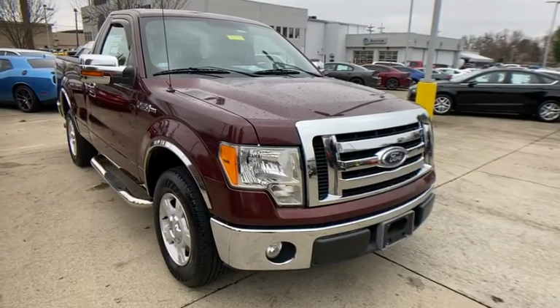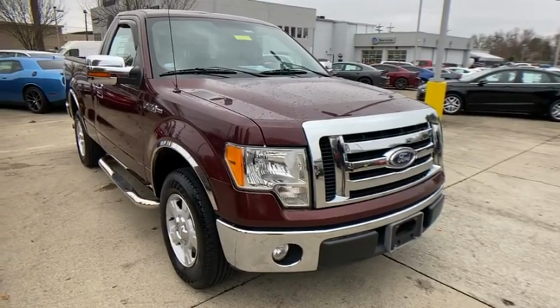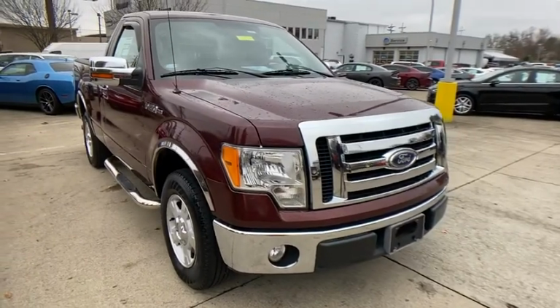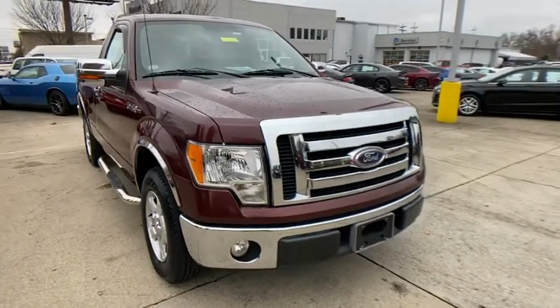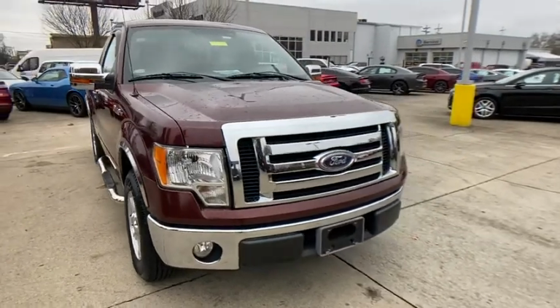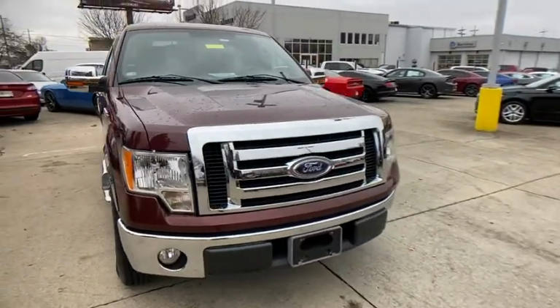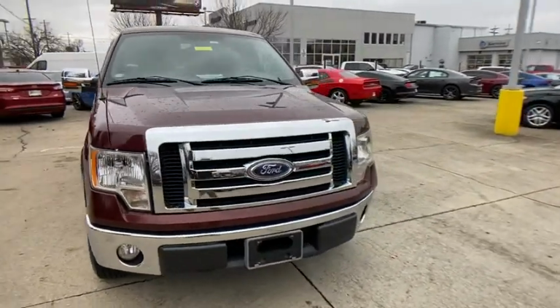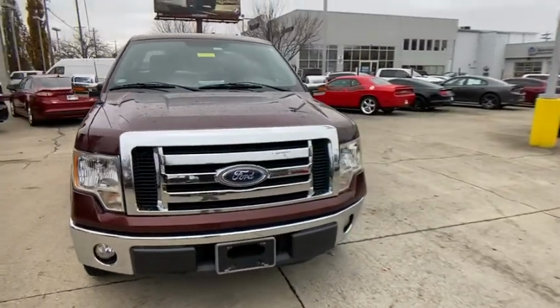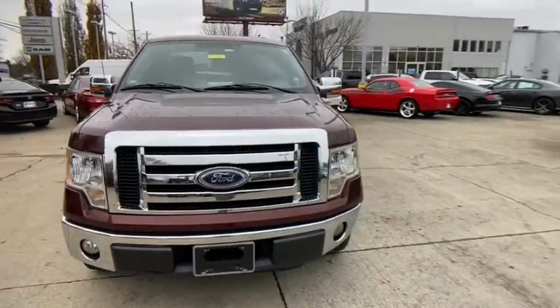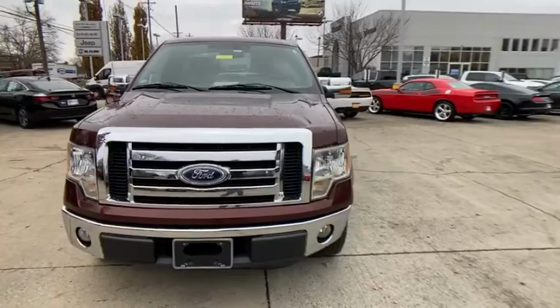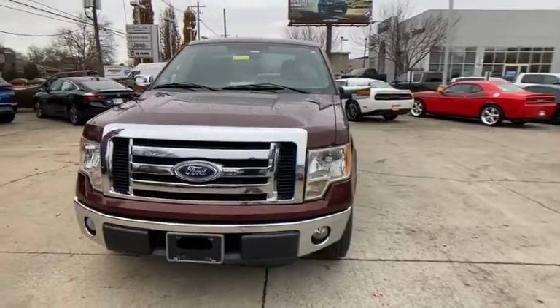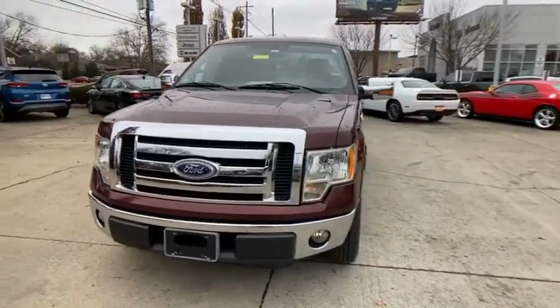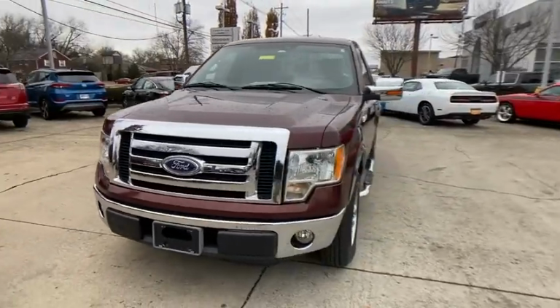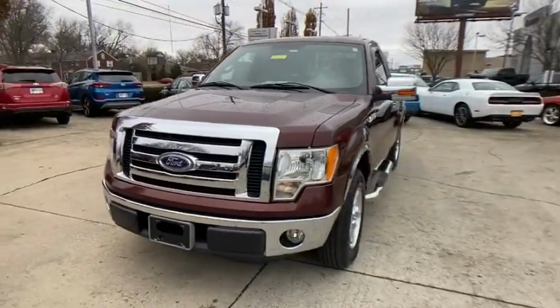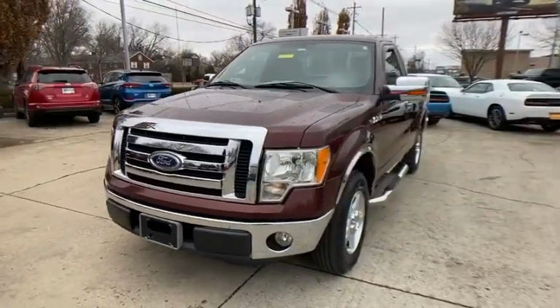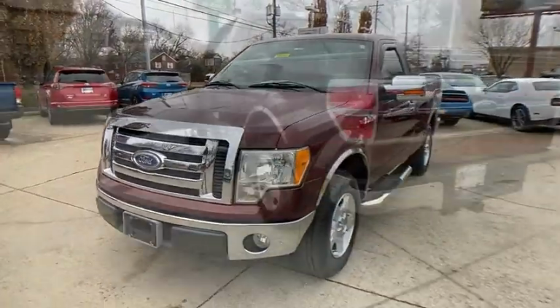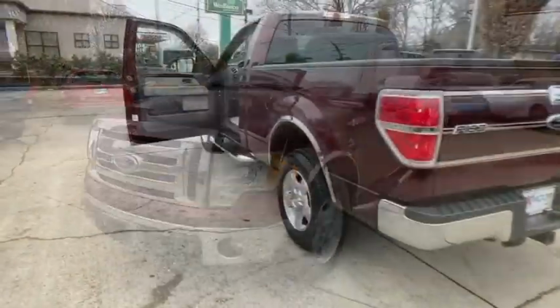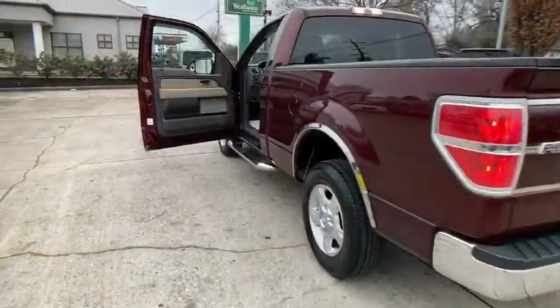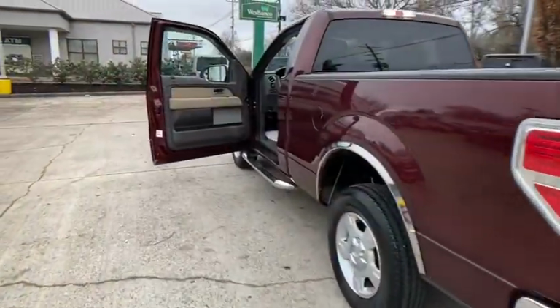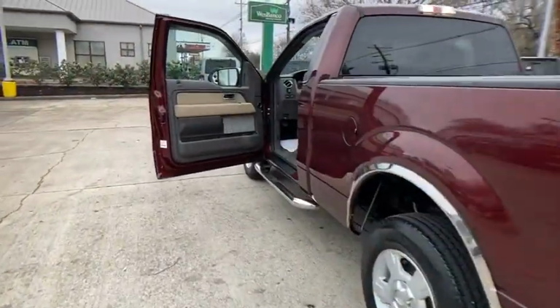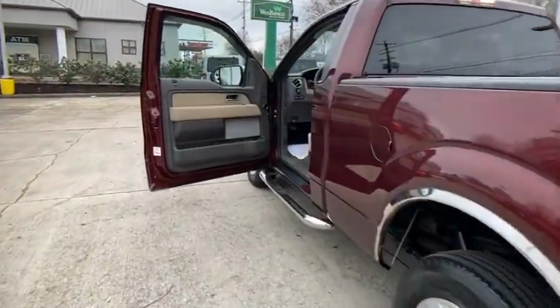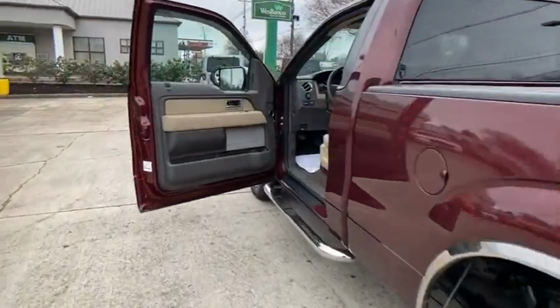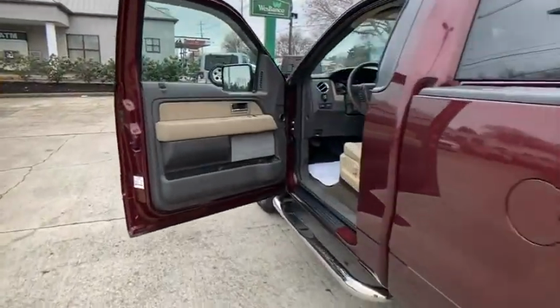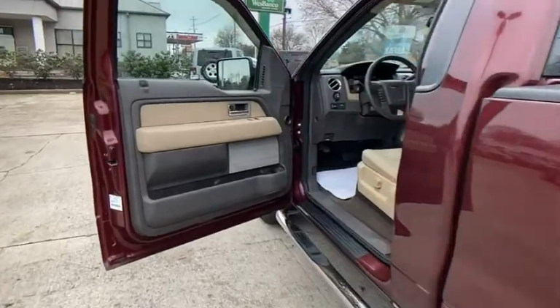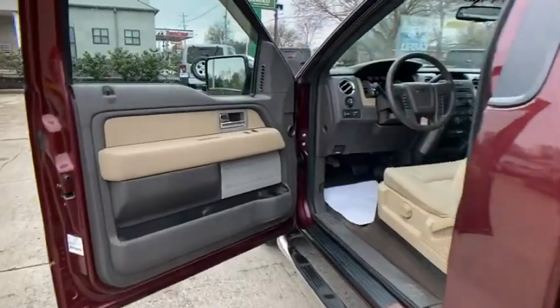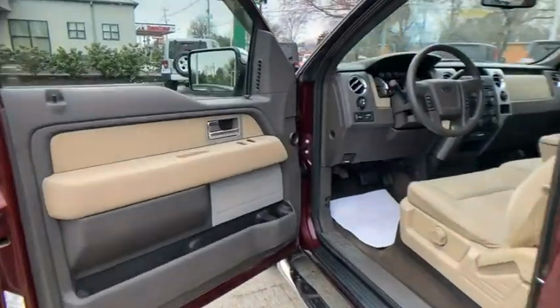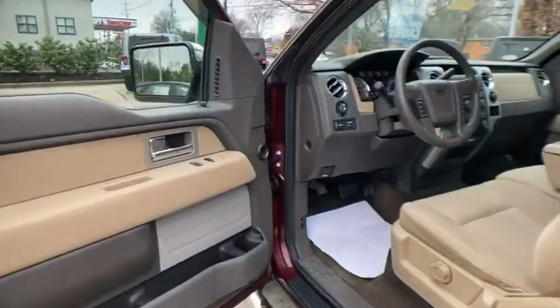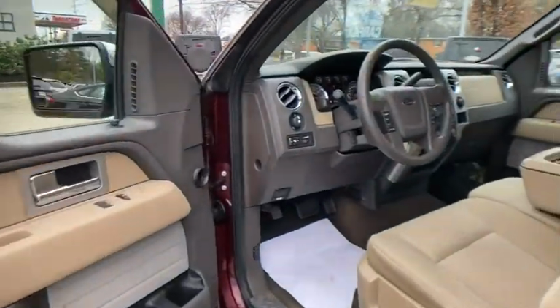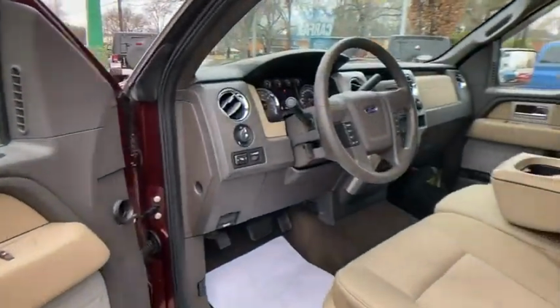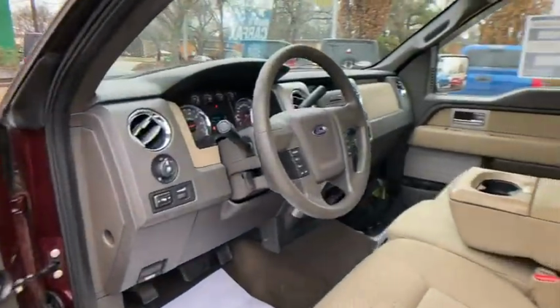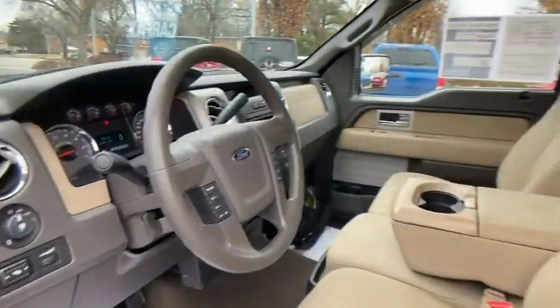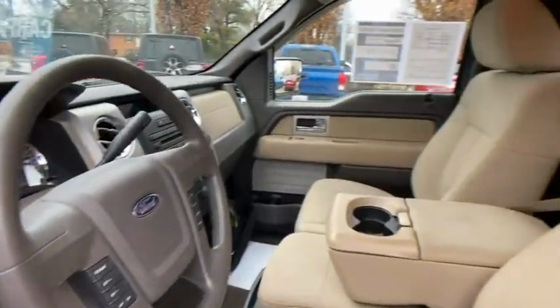This vehicle has less than 85,000 miles. Here are some of this vehicle's great options: traction control, dual airbags, alloy wheels, power steering, four-wheel disc brakes, center armrest.